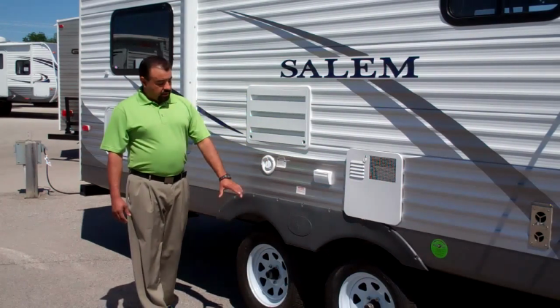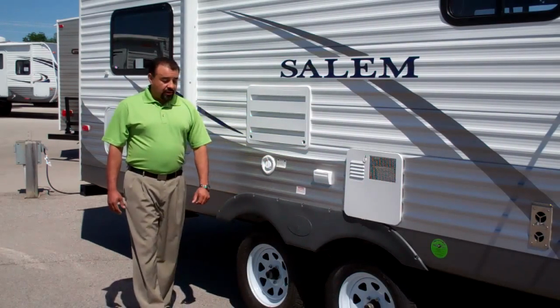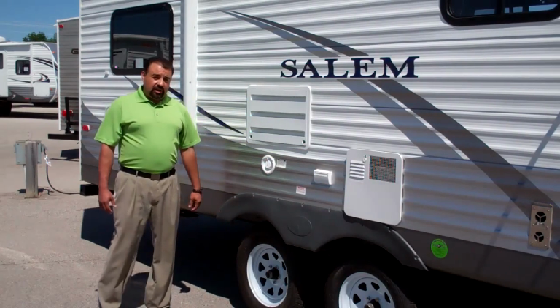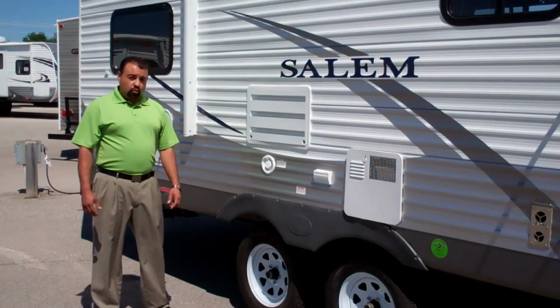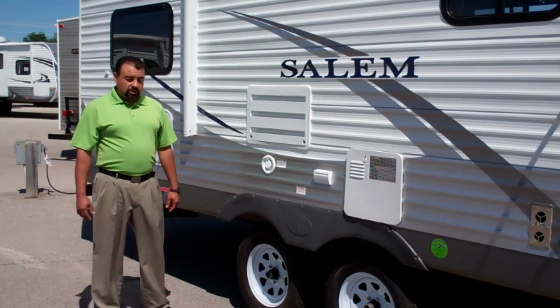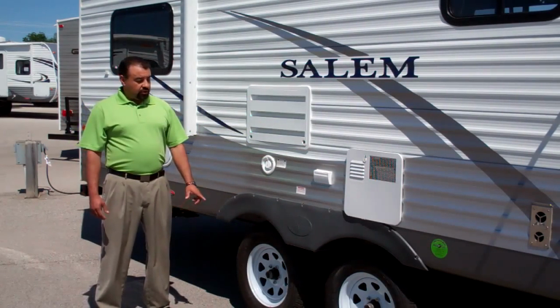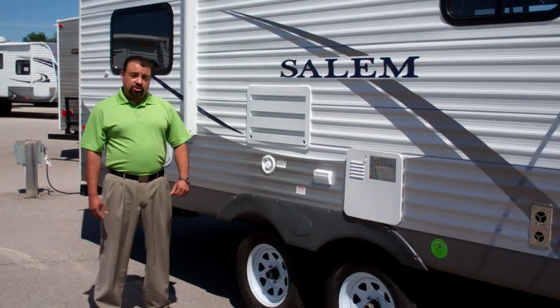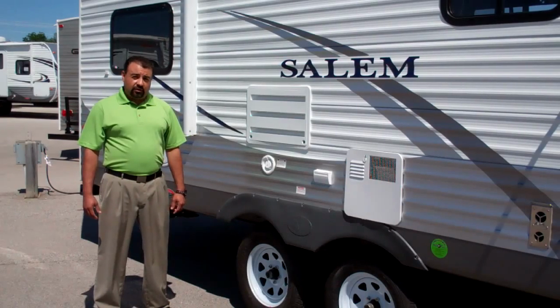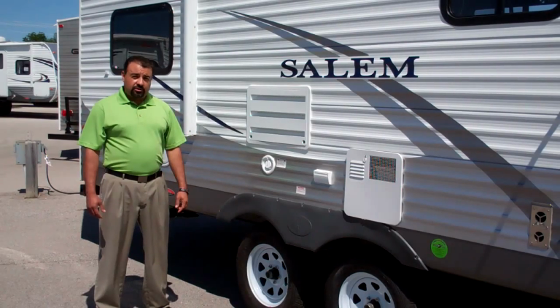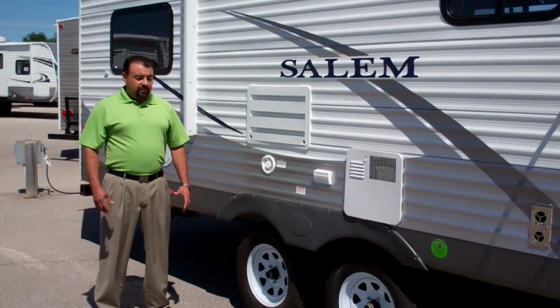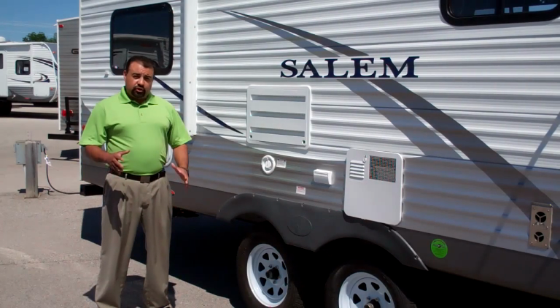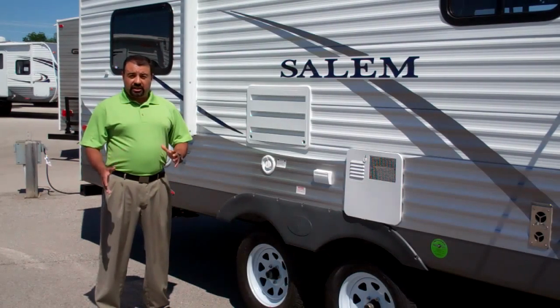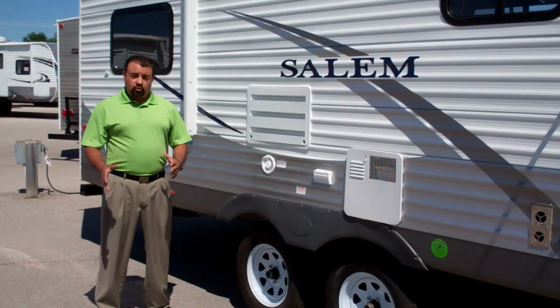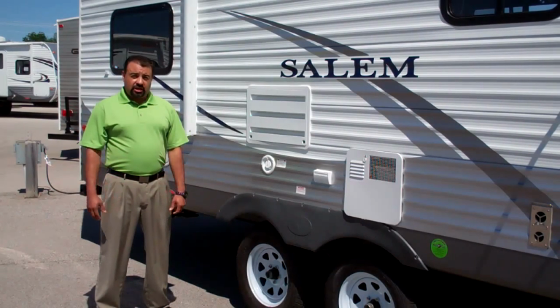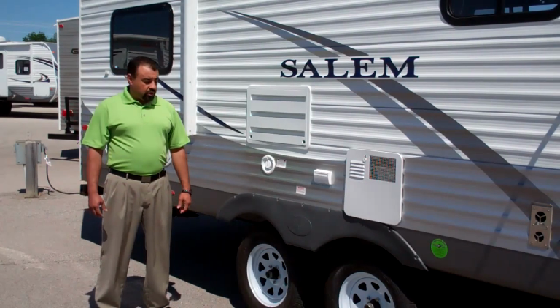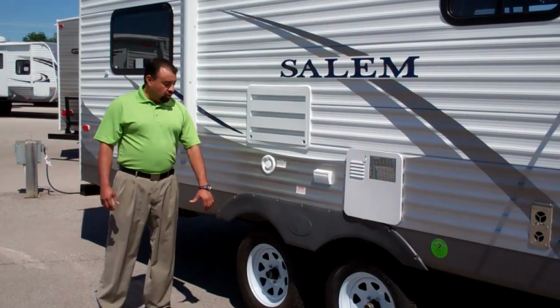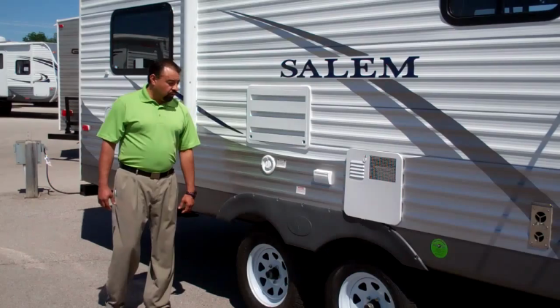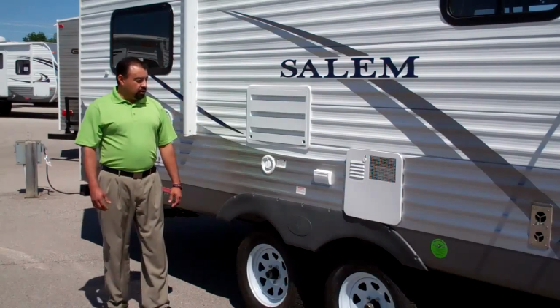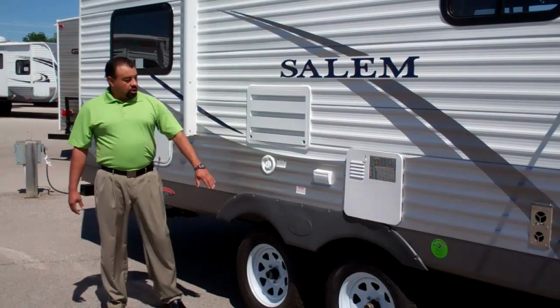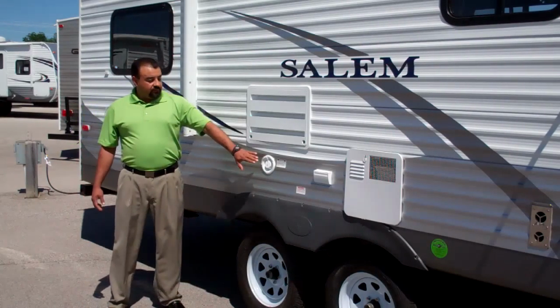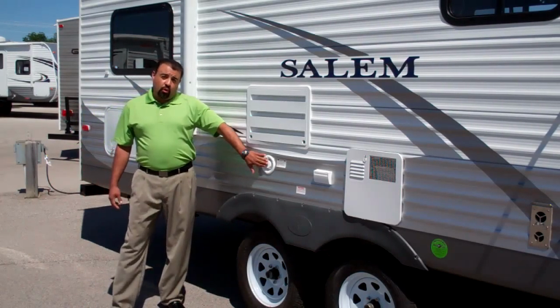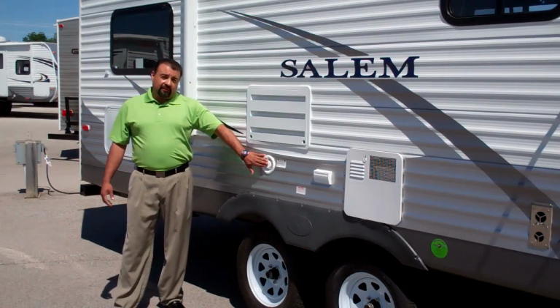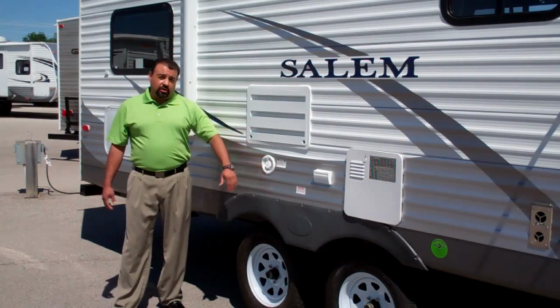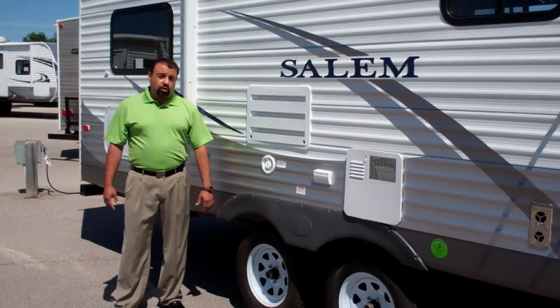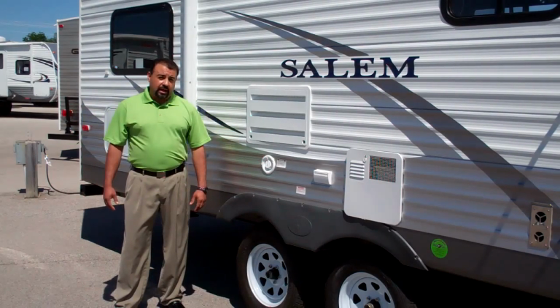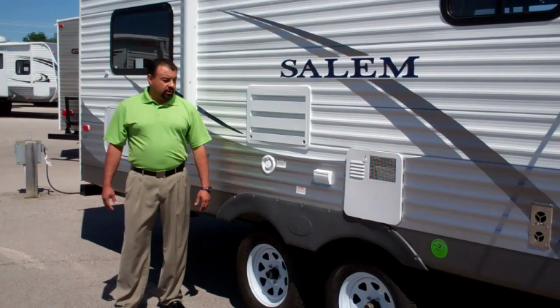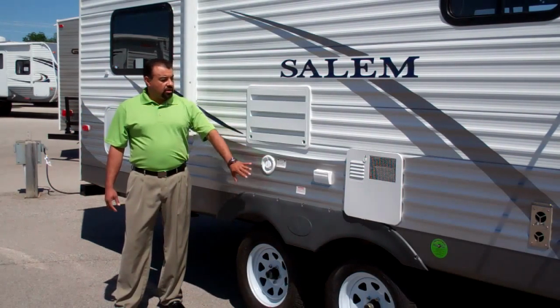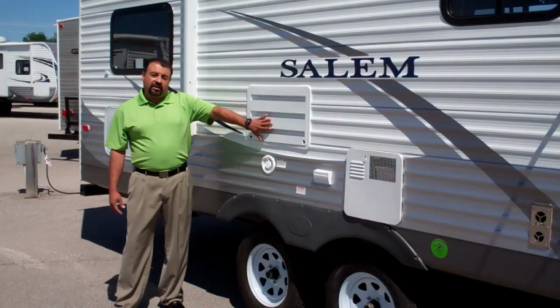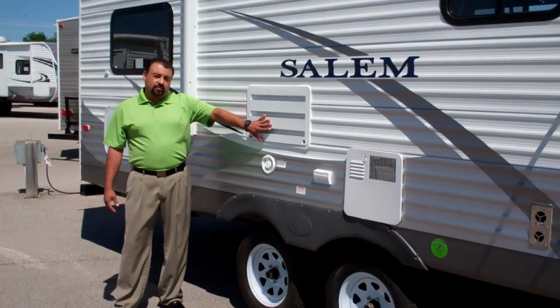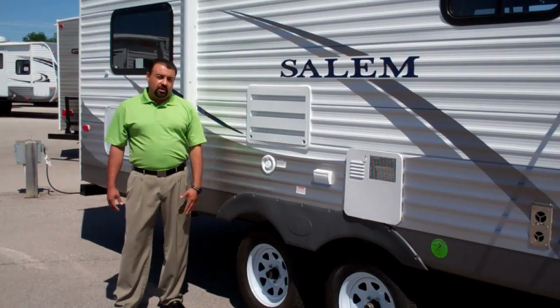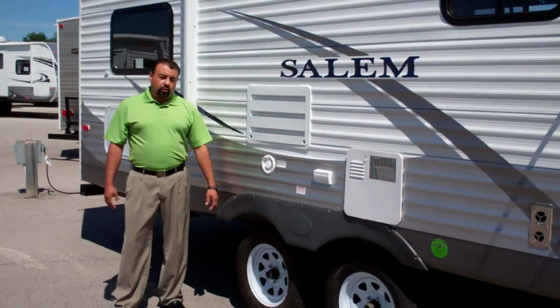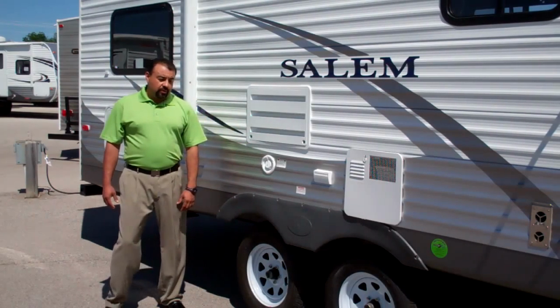You also have 15 inch wheels with nitrogen filled tires, which gives you less fluctuation in air pressure as you're going down the road. You also have your fresh water tank fill here for your 40 gallon water tank on top of an access panel for your refrigerator.